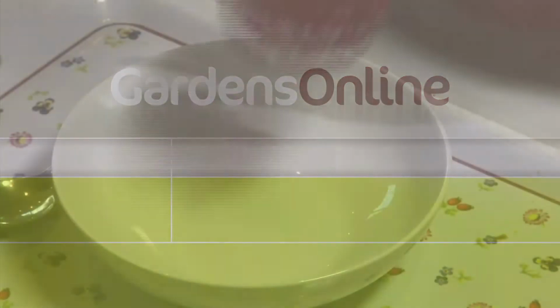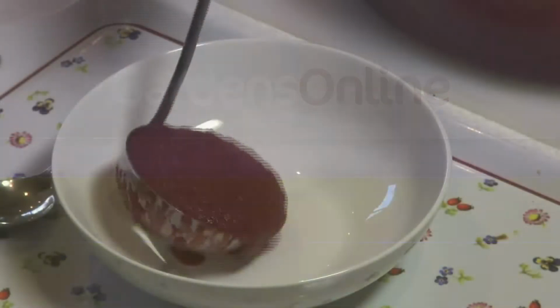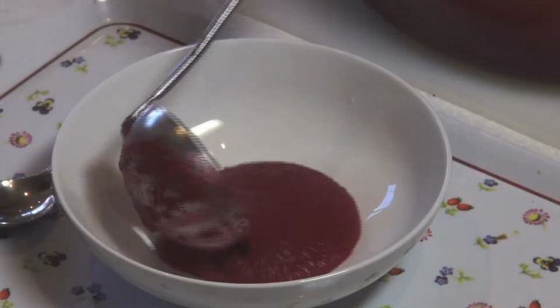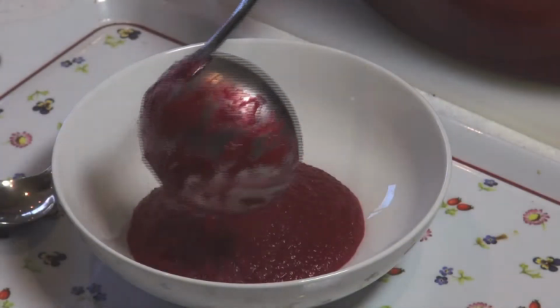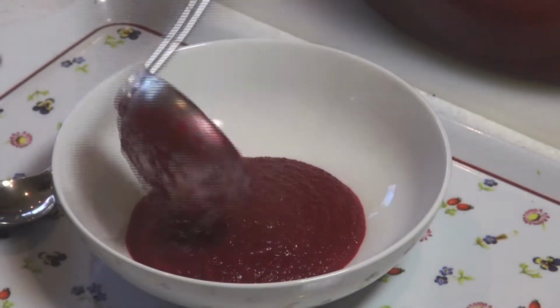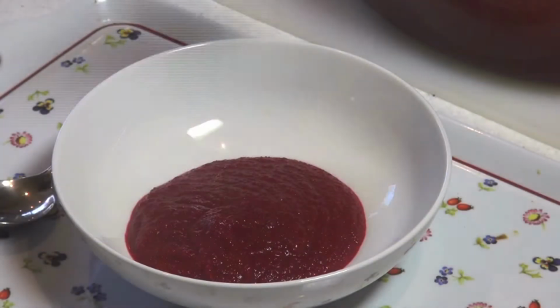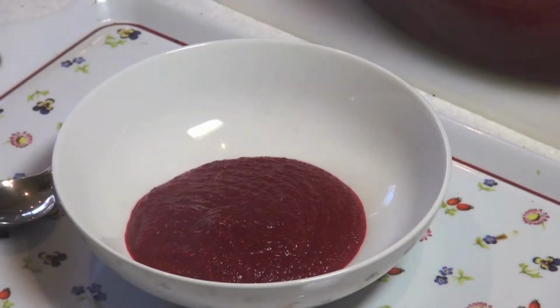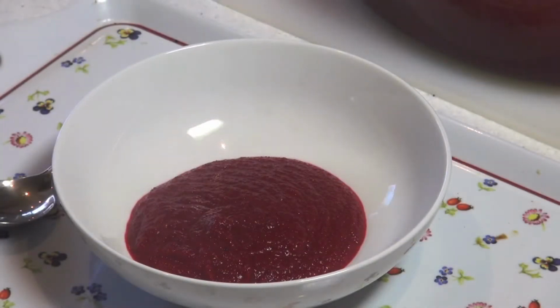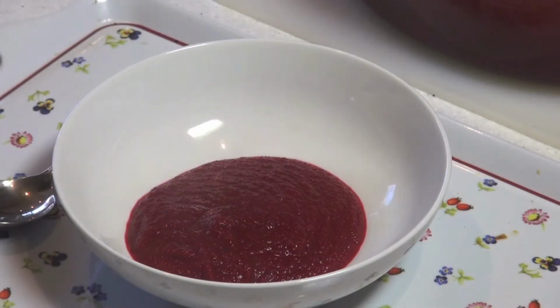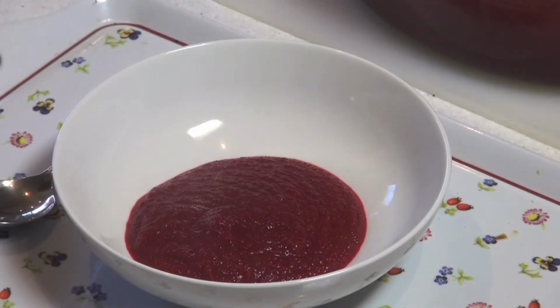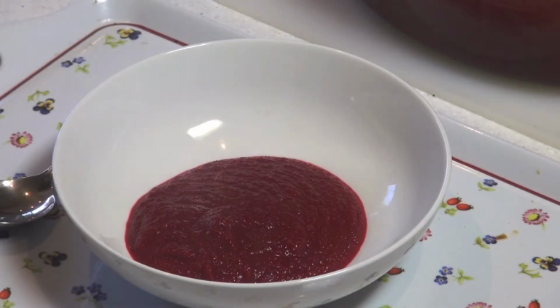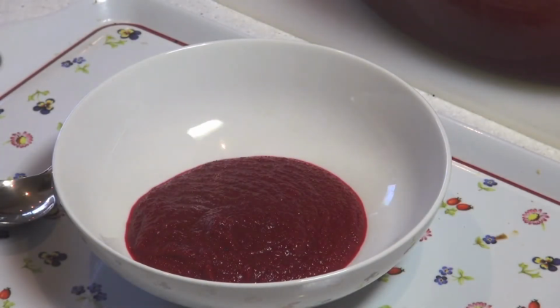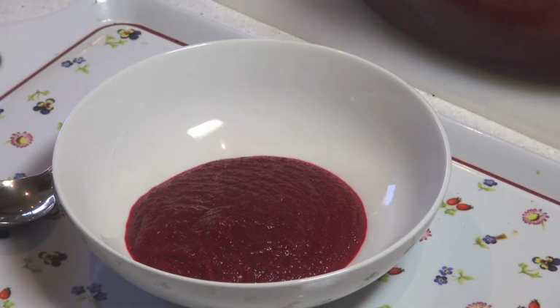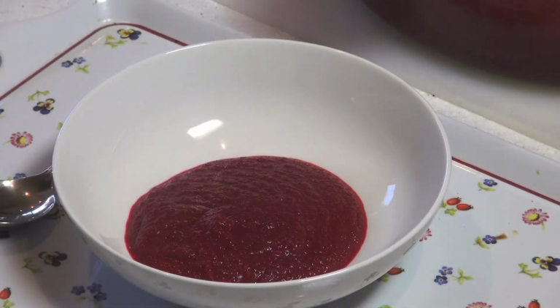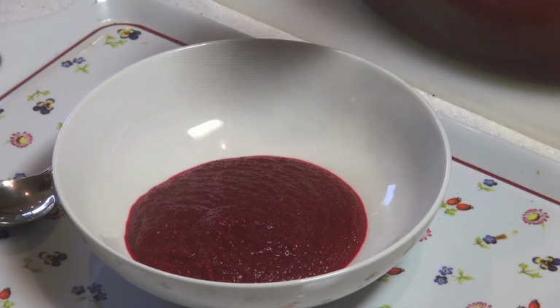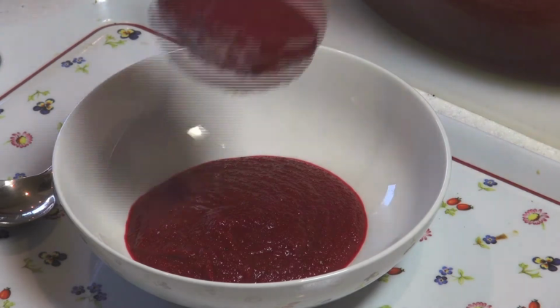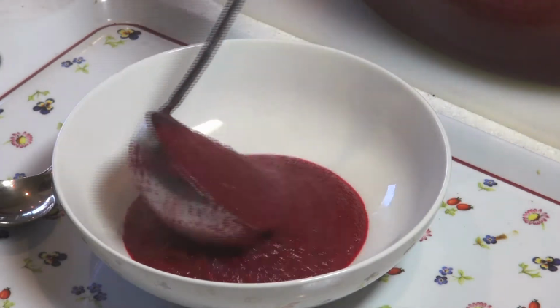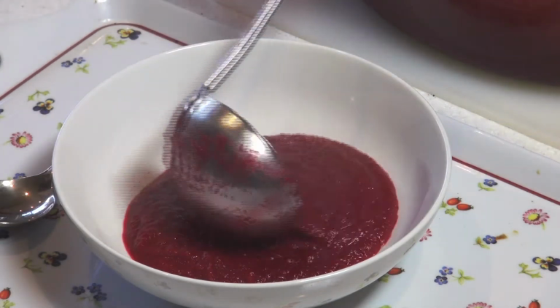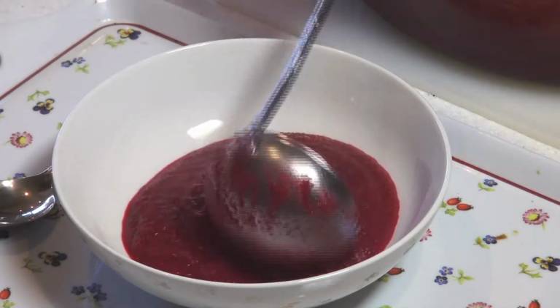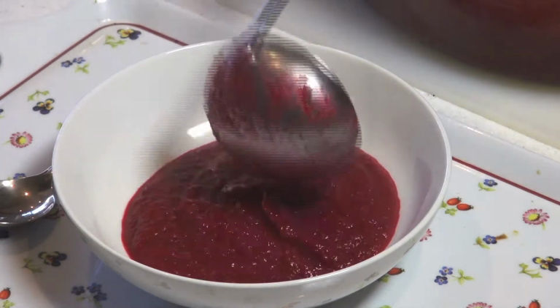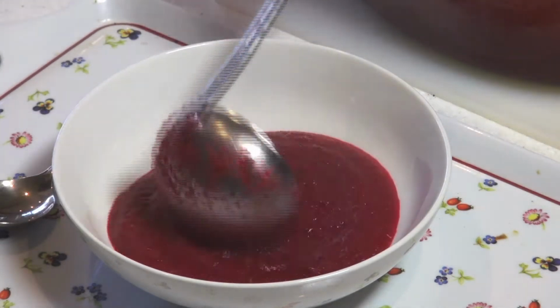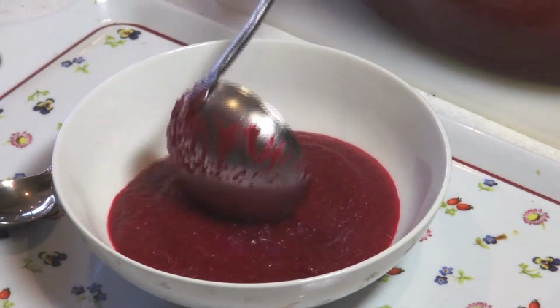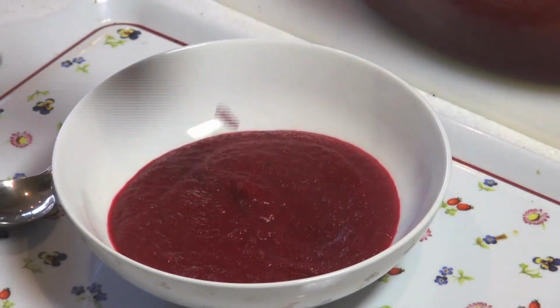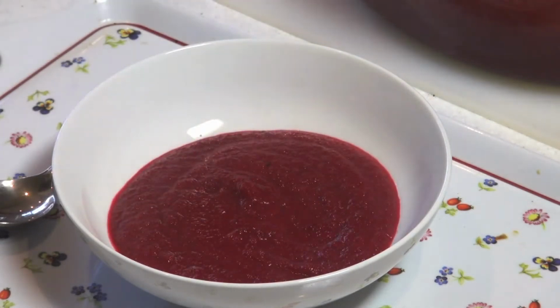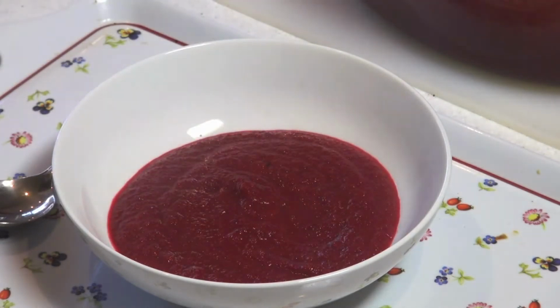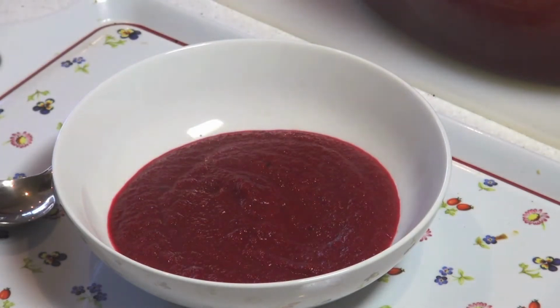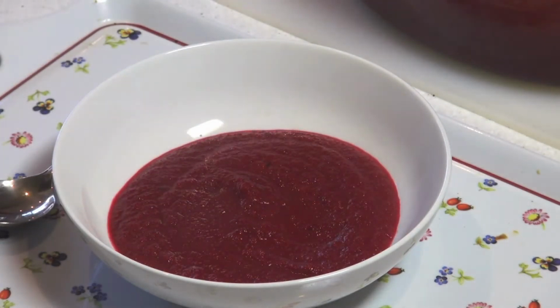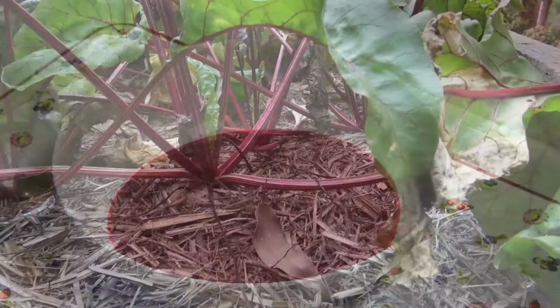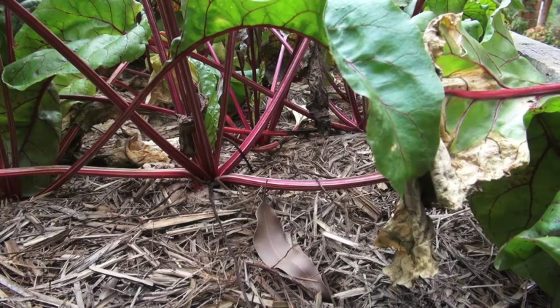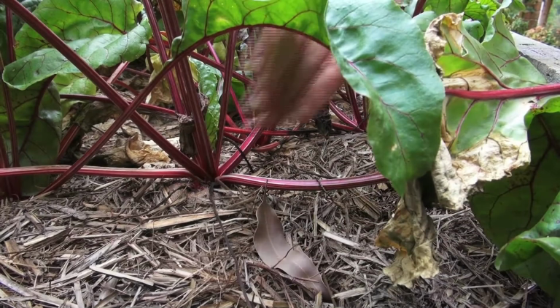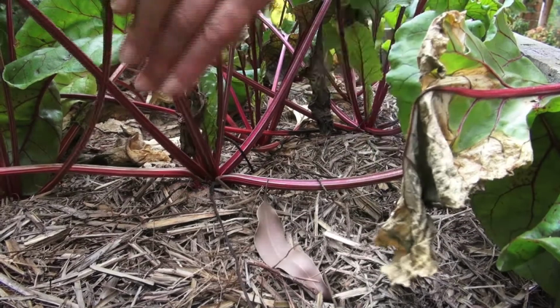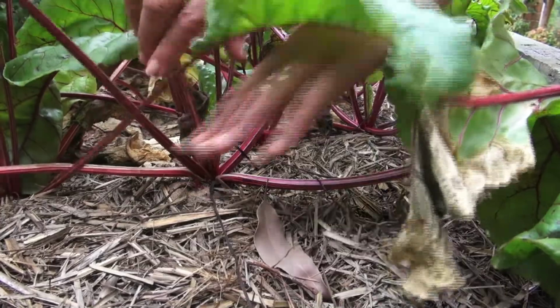Beet root soup, or borscht, may have originated as staple peasant food, but today it remains a wonderfully tasty and hearty soup that's very easy to prepare.